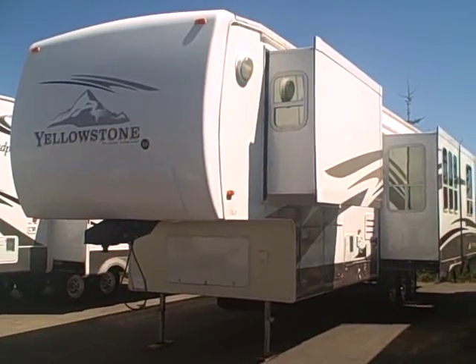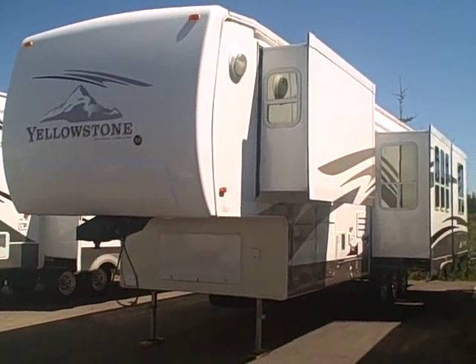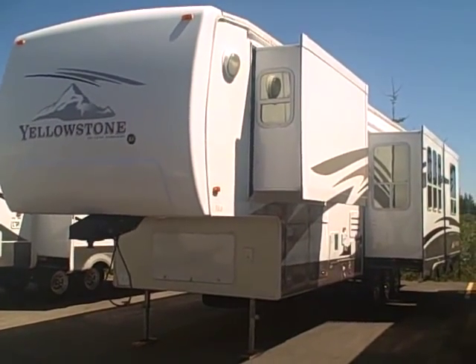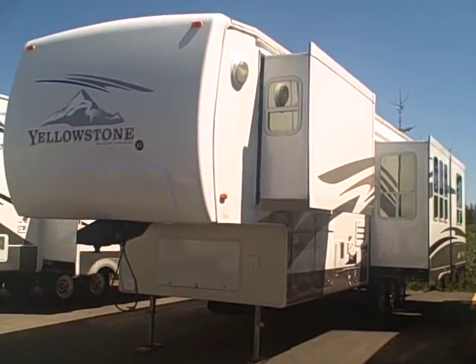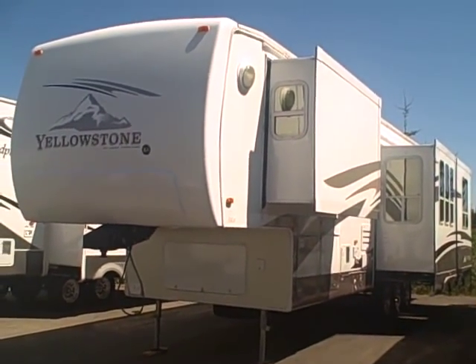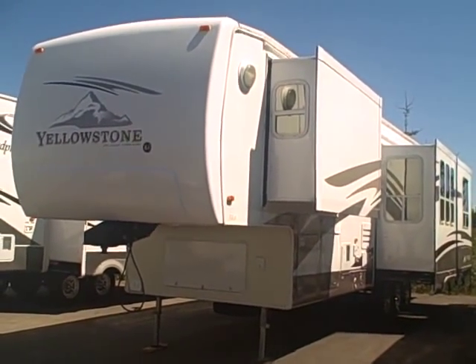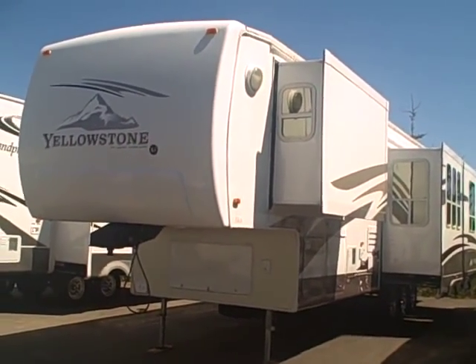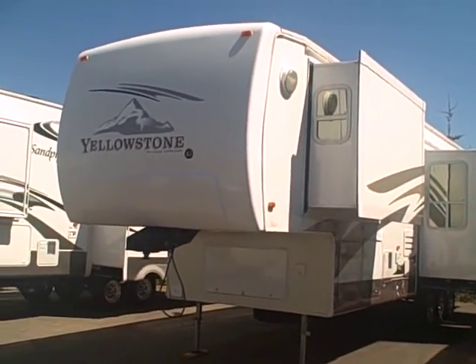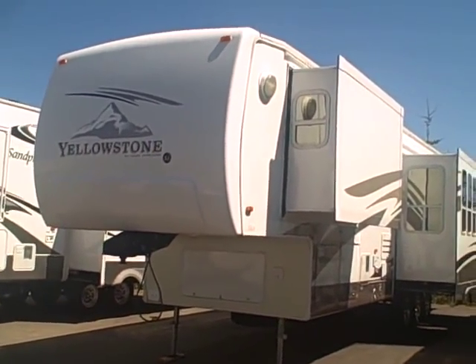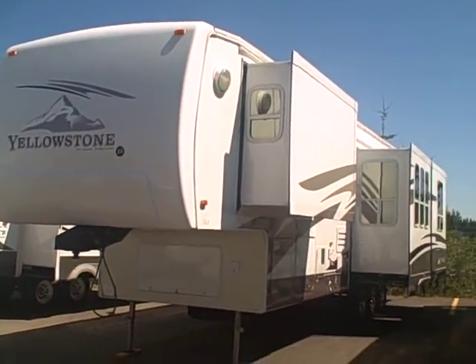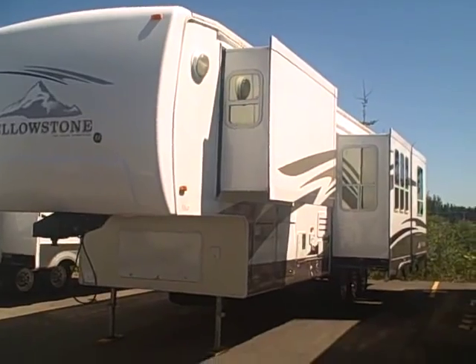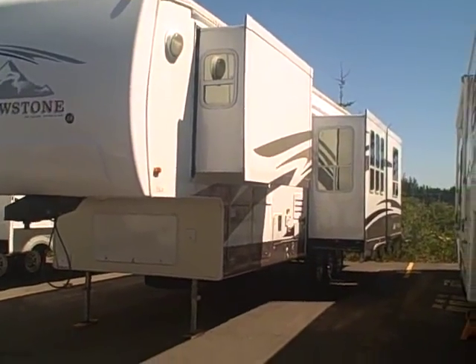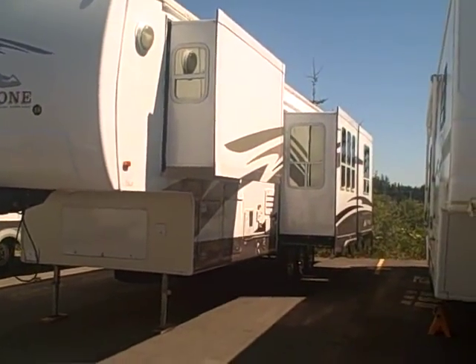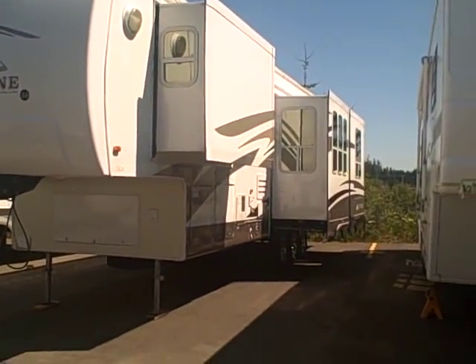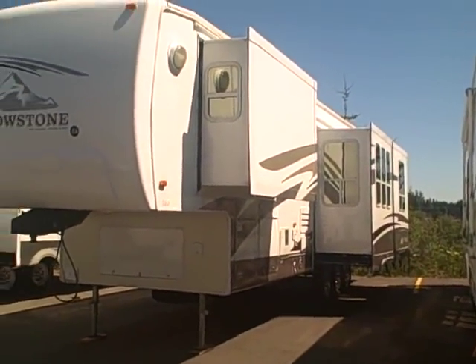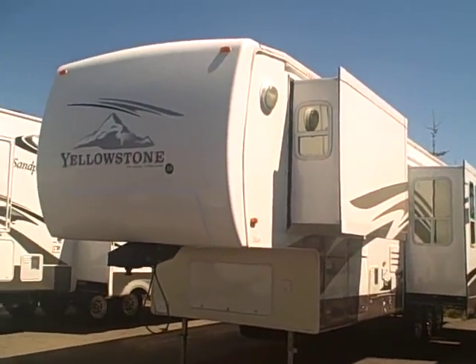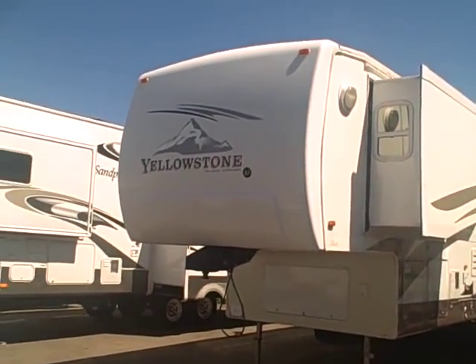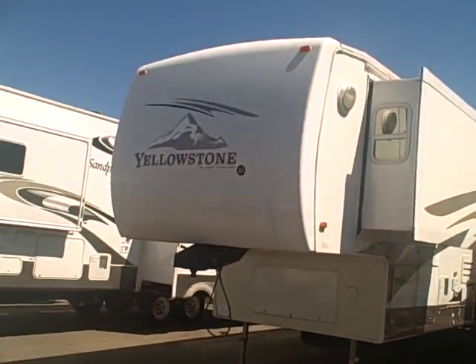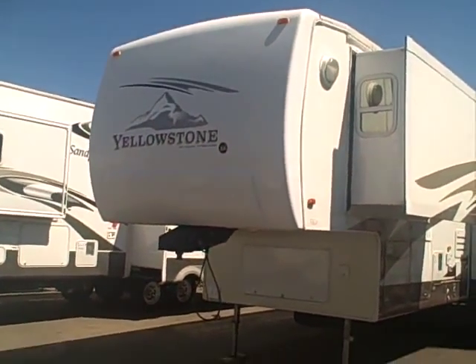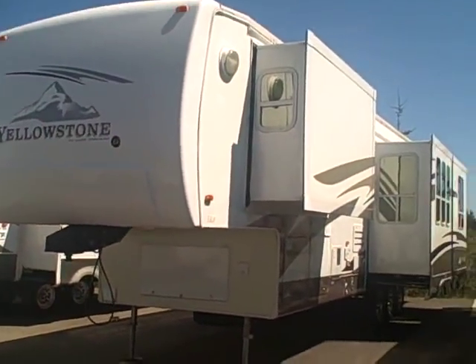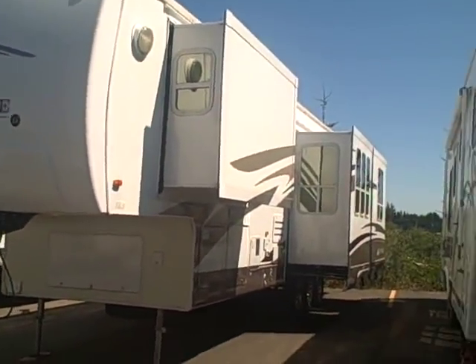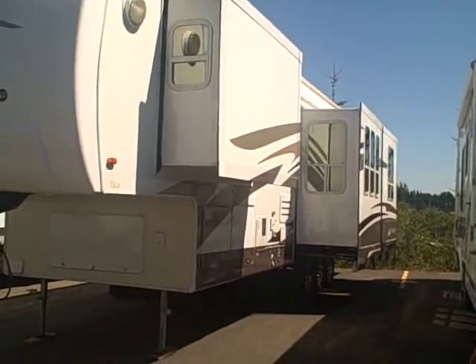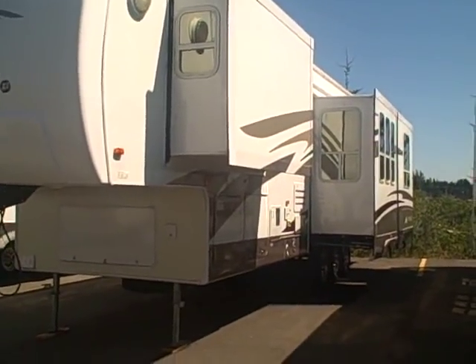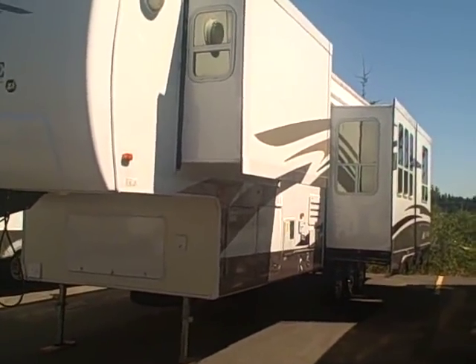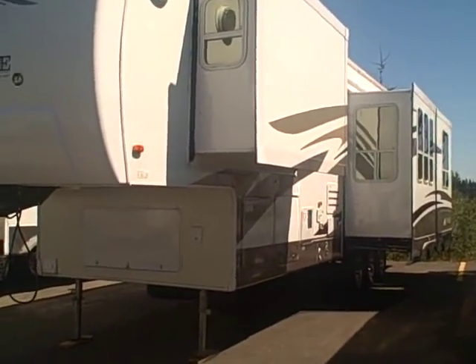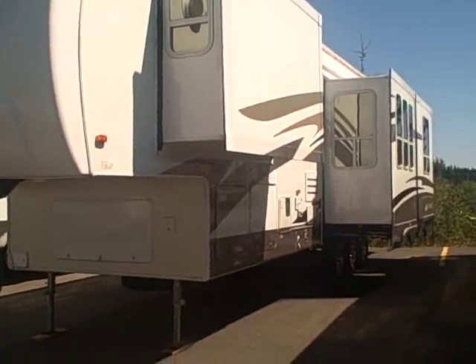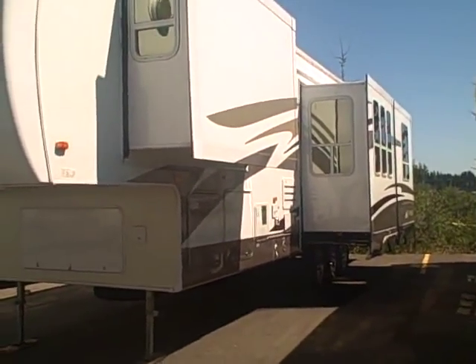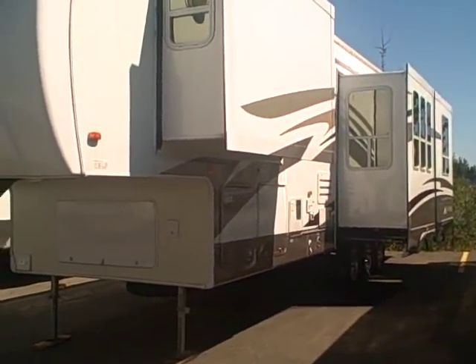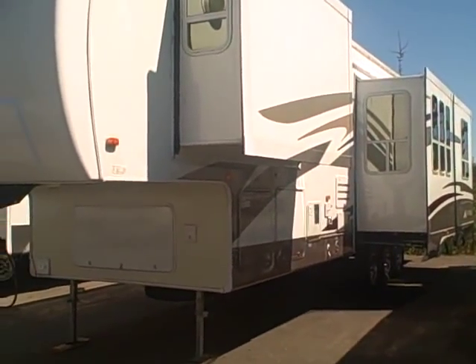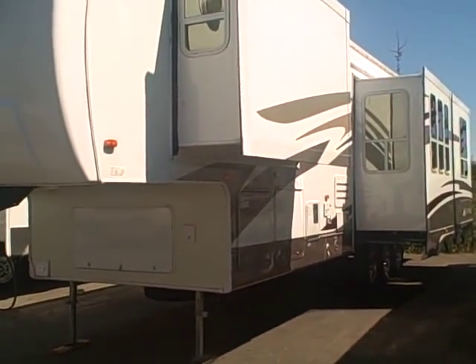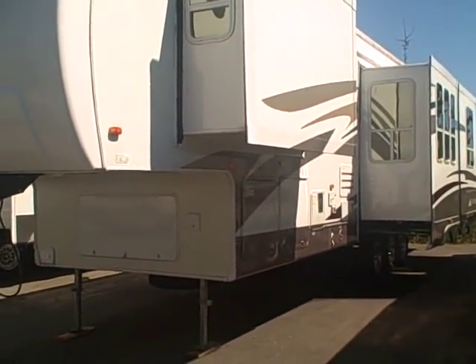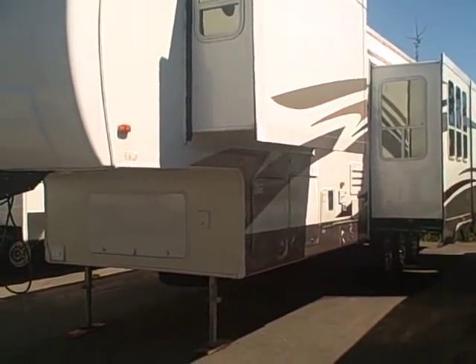Hi, this is Bob with Gibbs RV, and today we're looking at a 2005 Yellowstone 36 FQS. This is a four-slide fifth wheel by Gulfstream. It's also what we call a suite model, meaning it has a separate living room in the back, which we'll take a look at in a second.